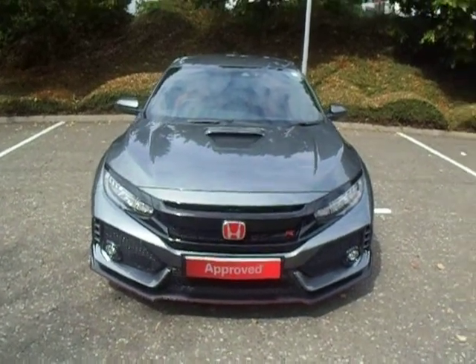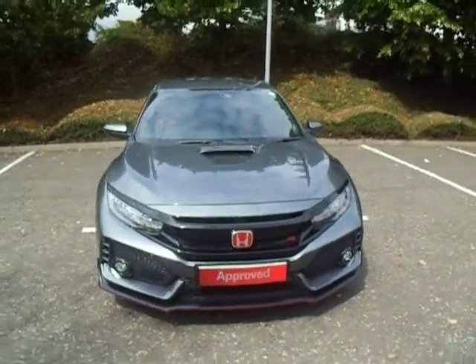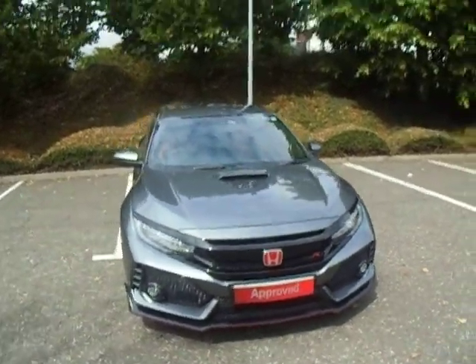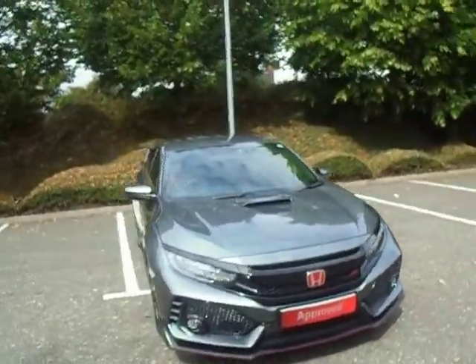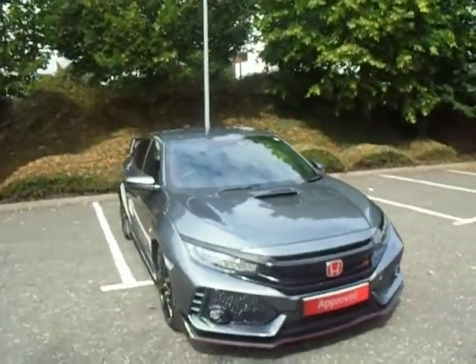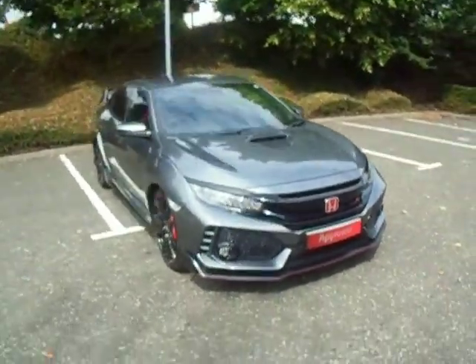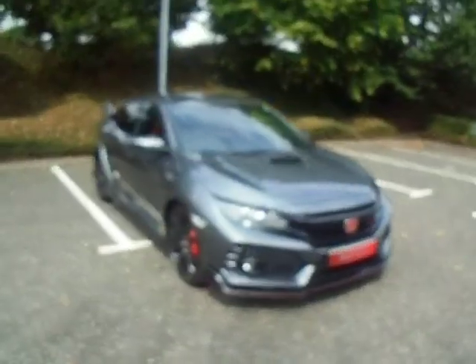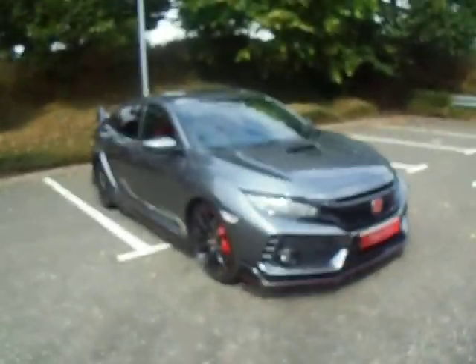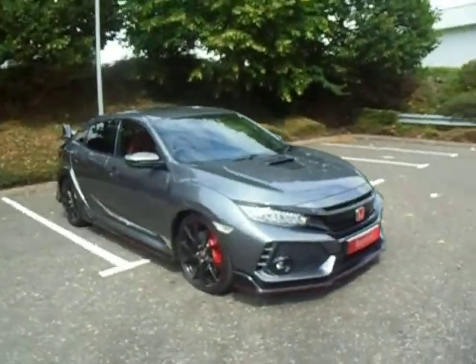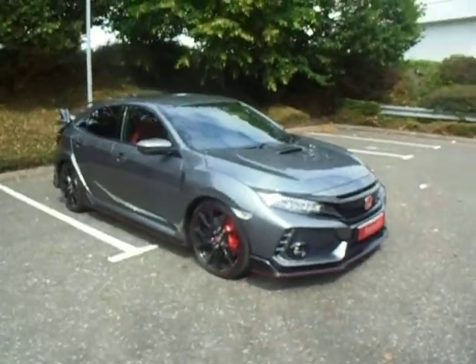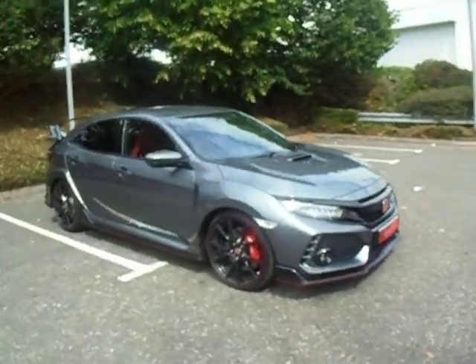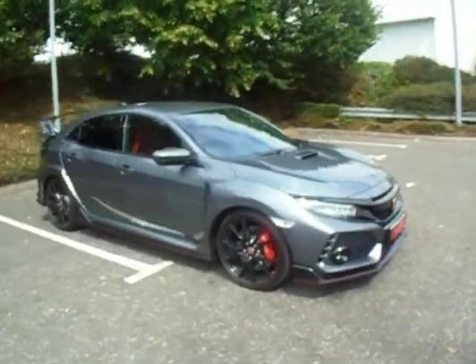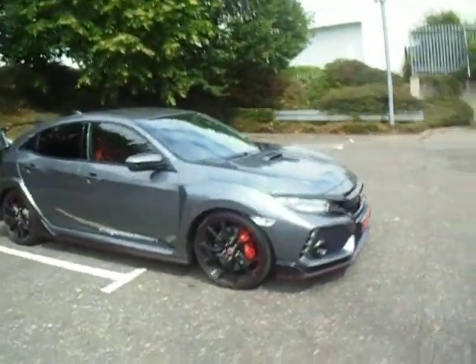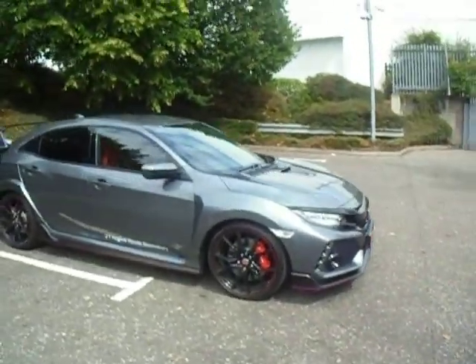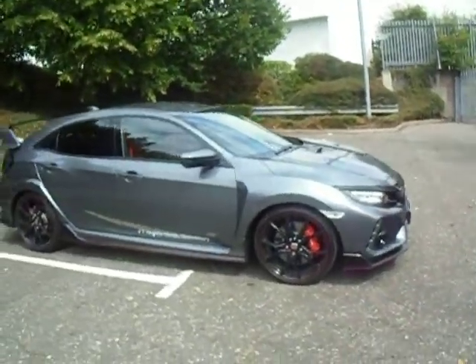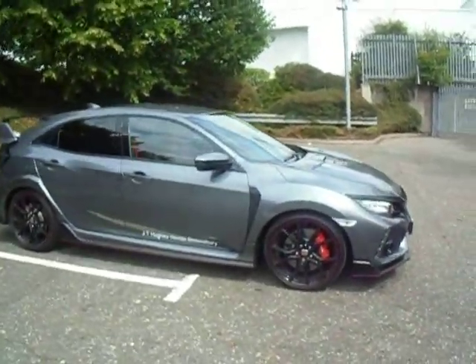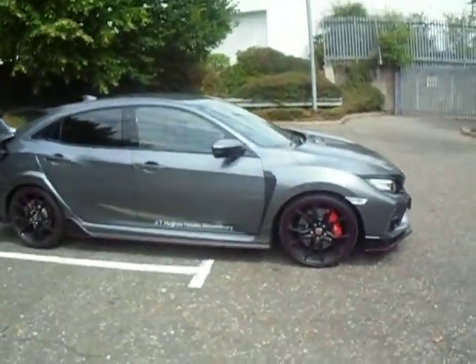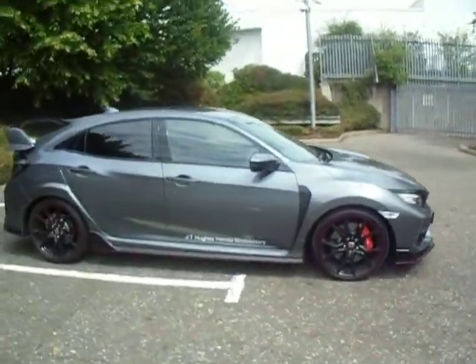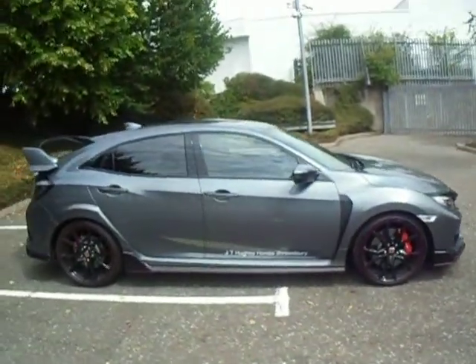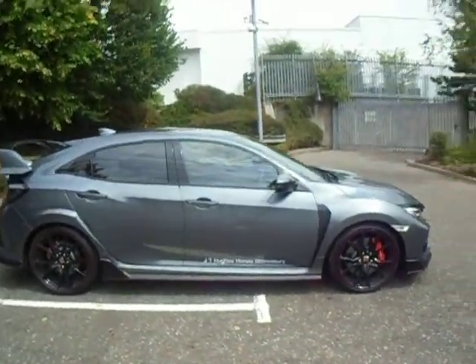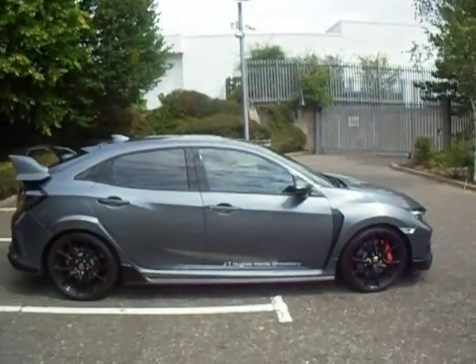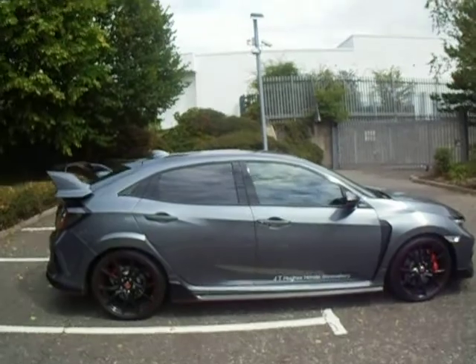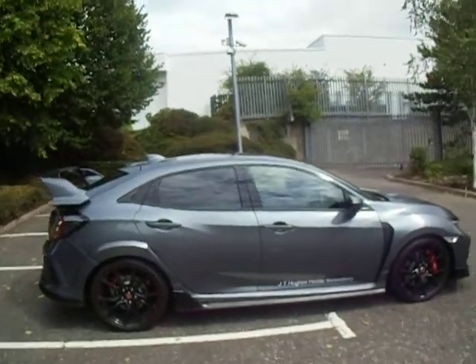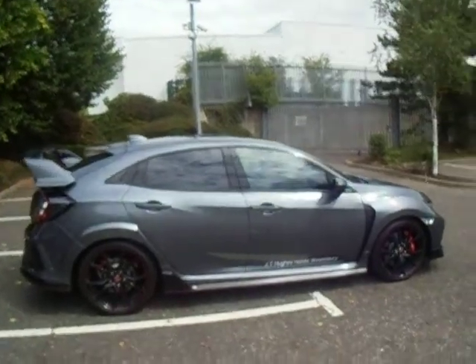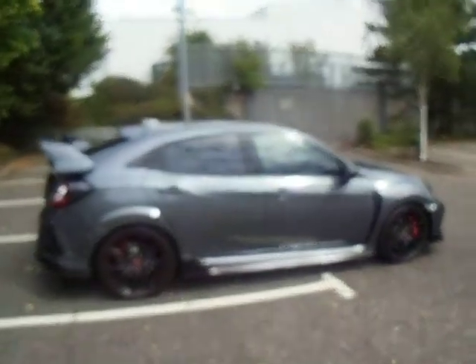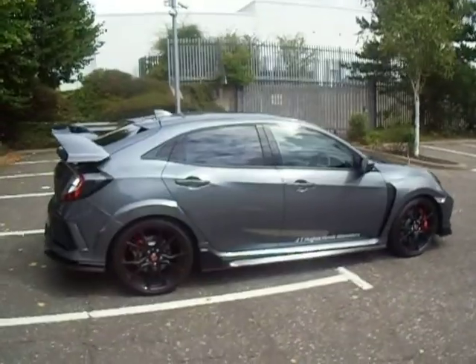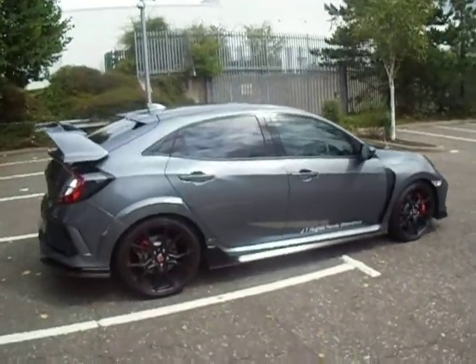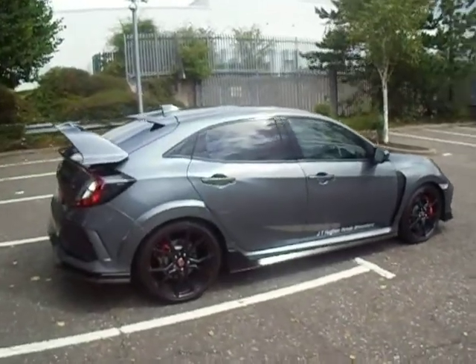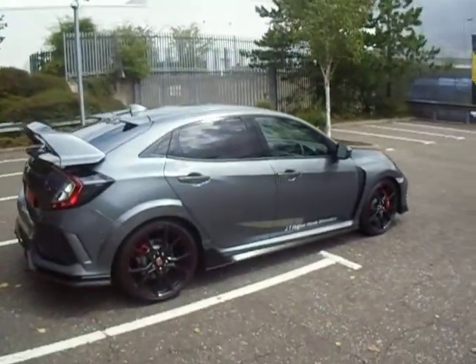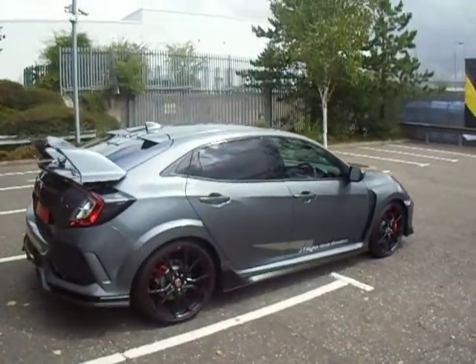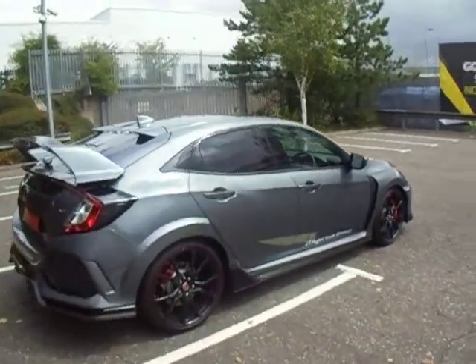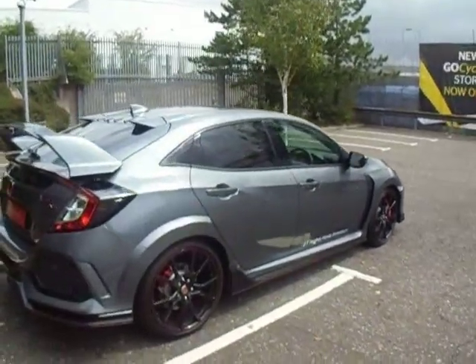Hello and welcome to GT Hughes Honda in Shrewsbury. My name's Dan and I'm going to show you around our demonstrator Honda Civic Type R GT. This one is finished in polished metal metallic paint, first registered in July of this year.